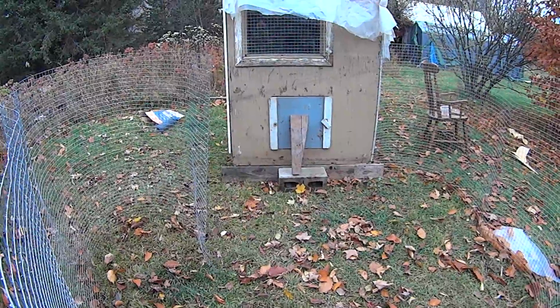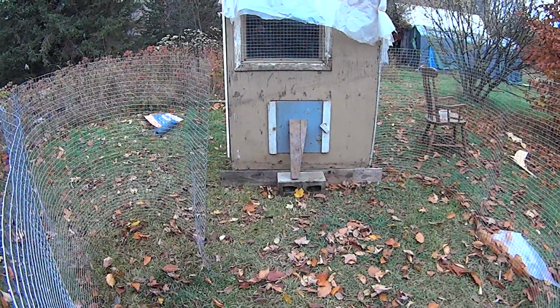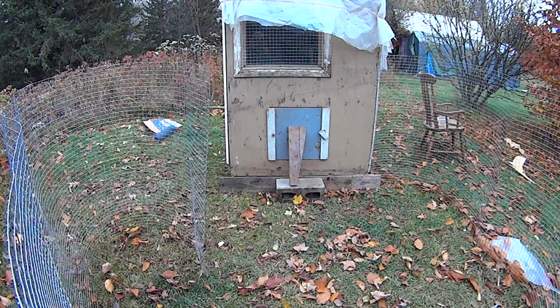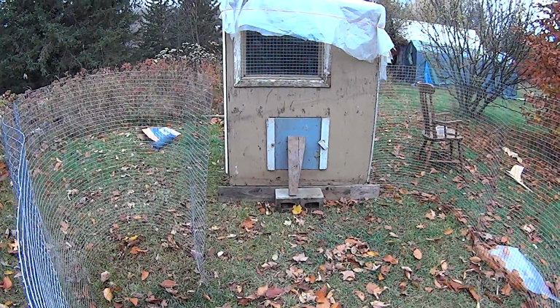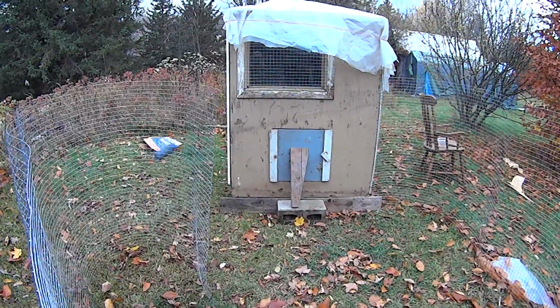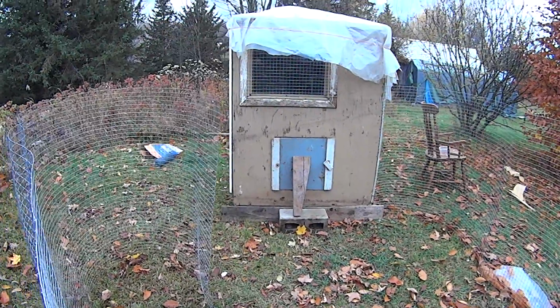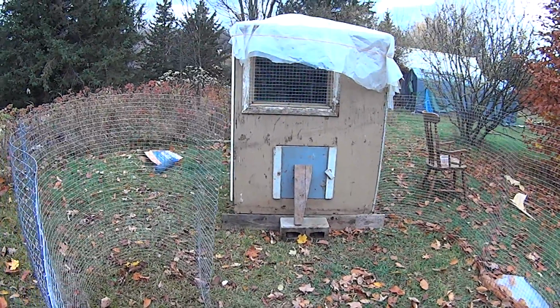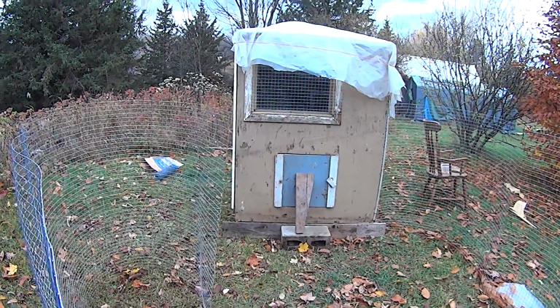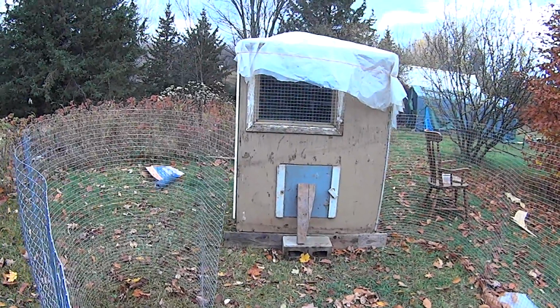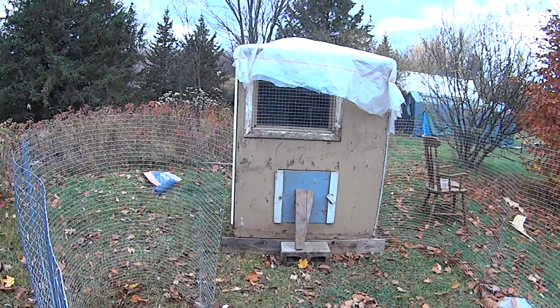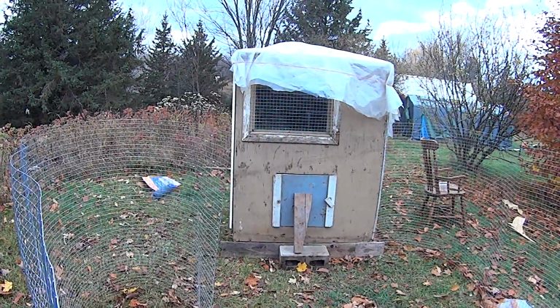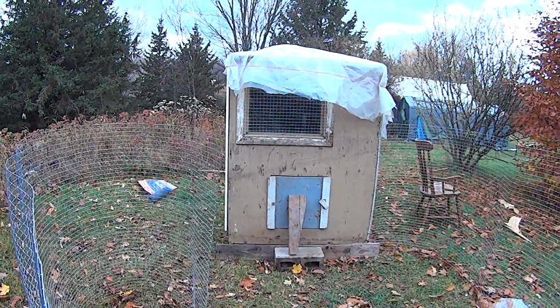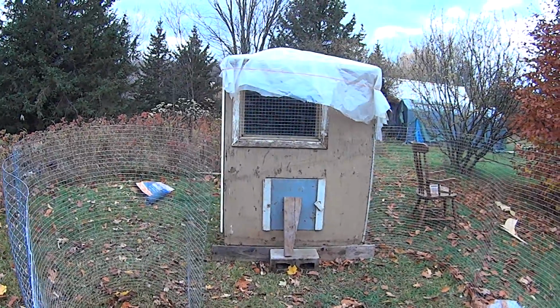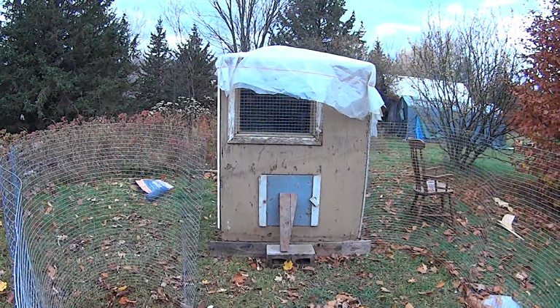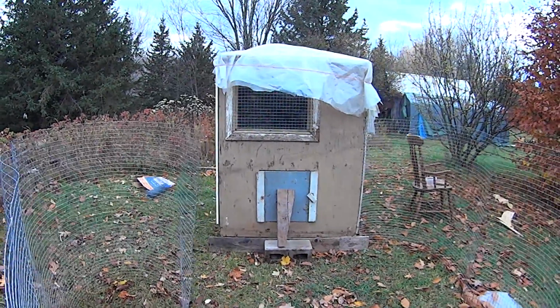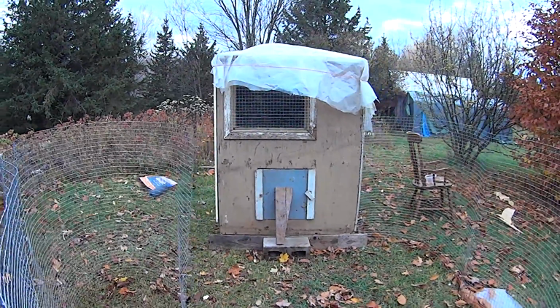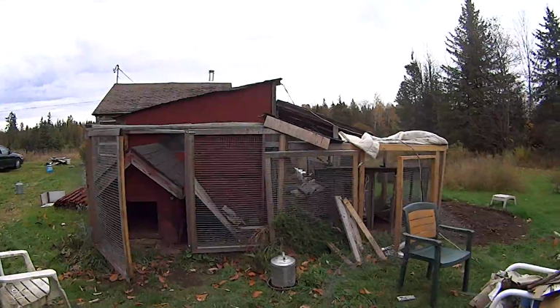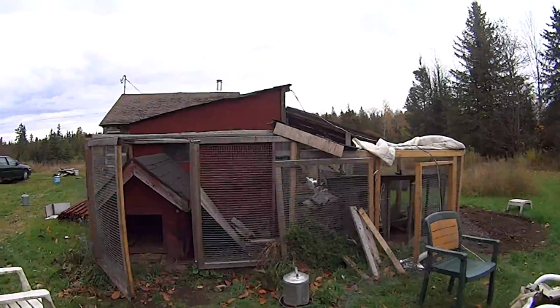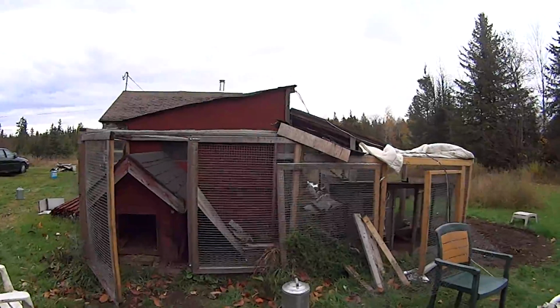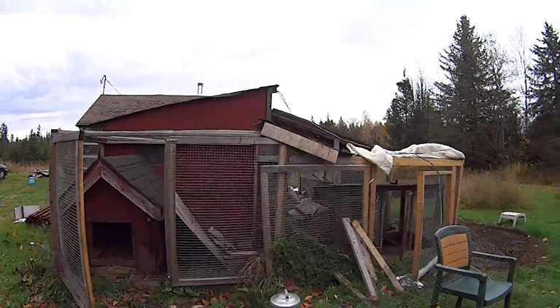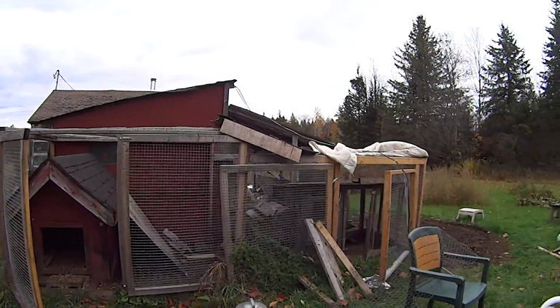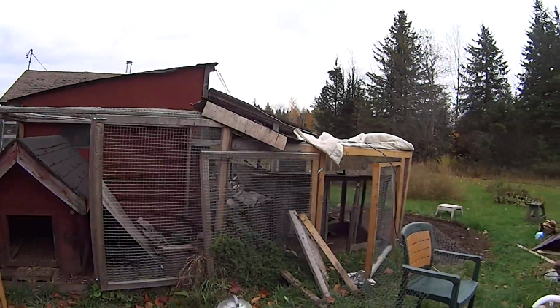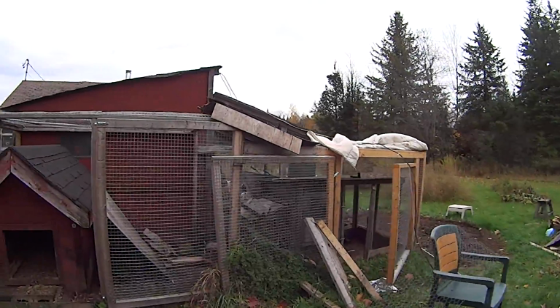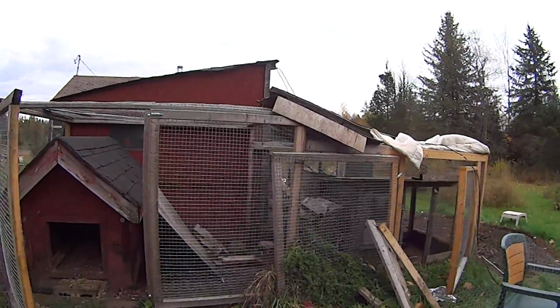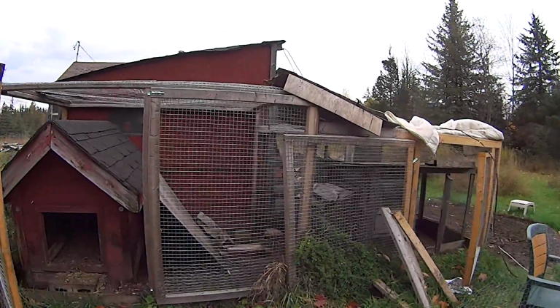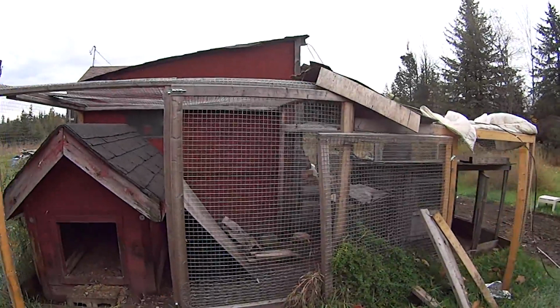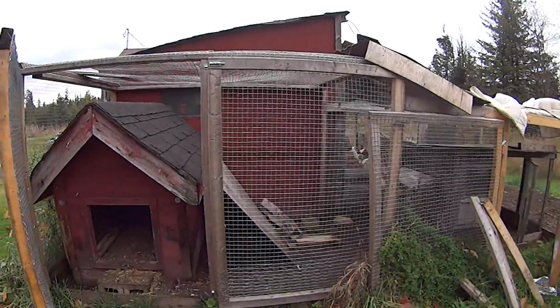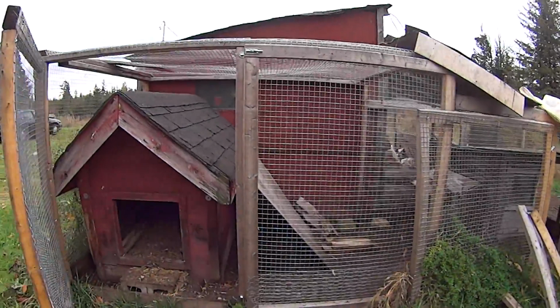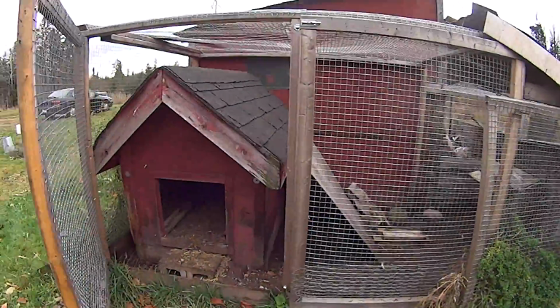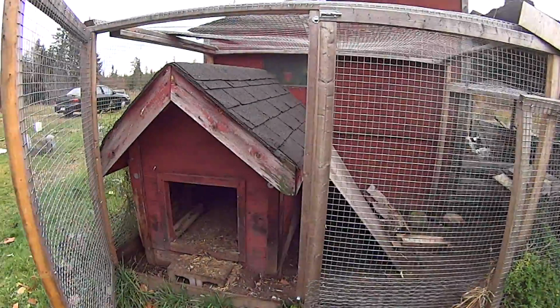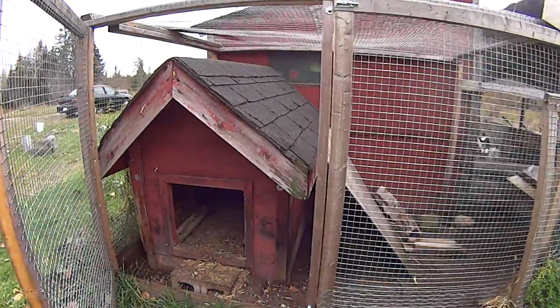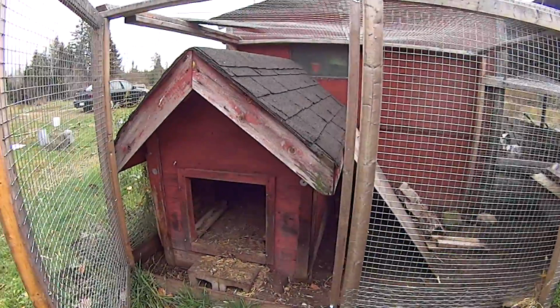It's going to be easy sailing from now on with the chickens. Bye bye makeshift coop — it's been a hoot.